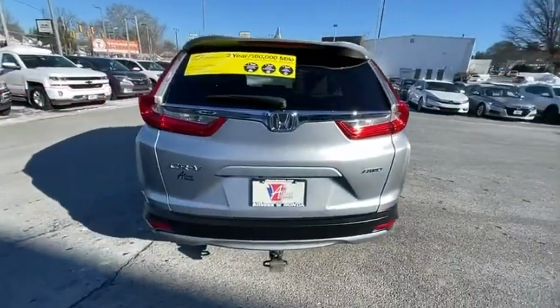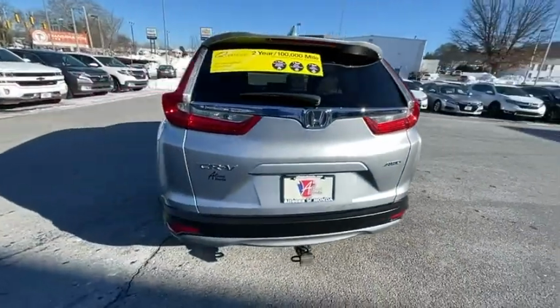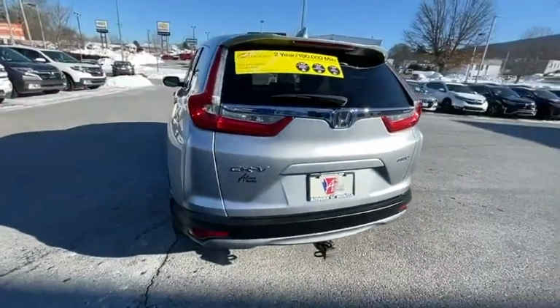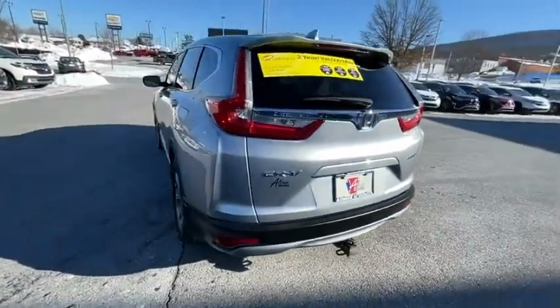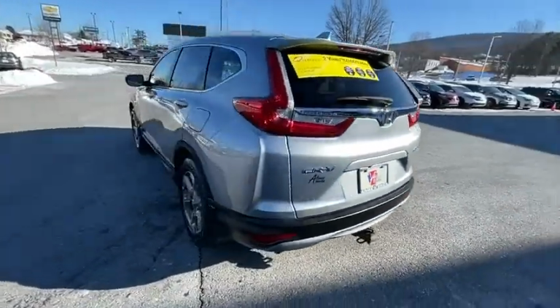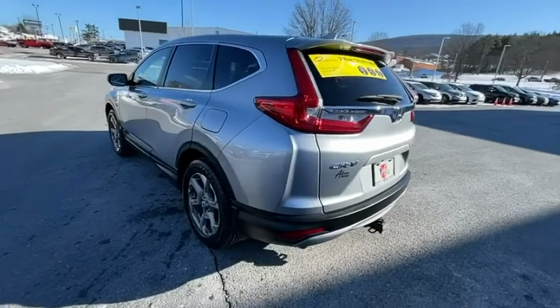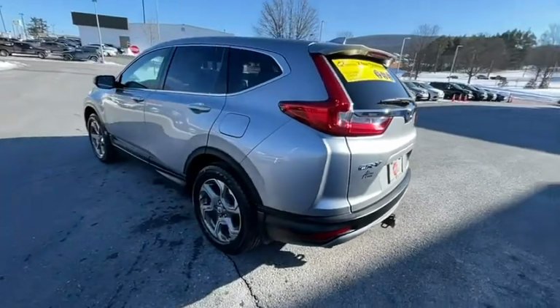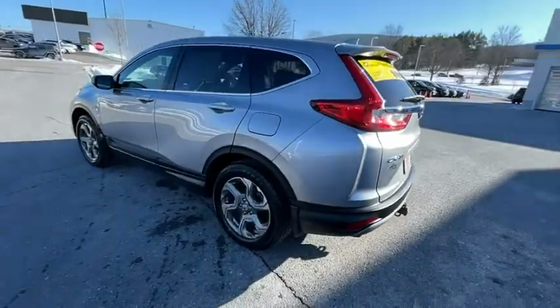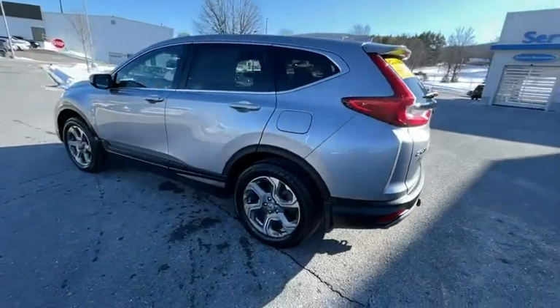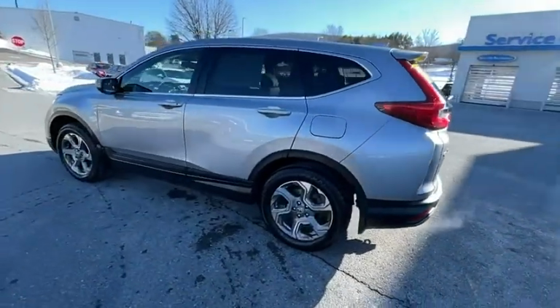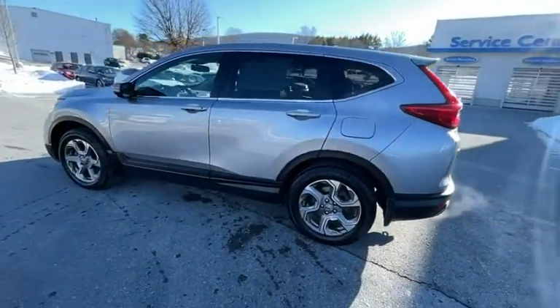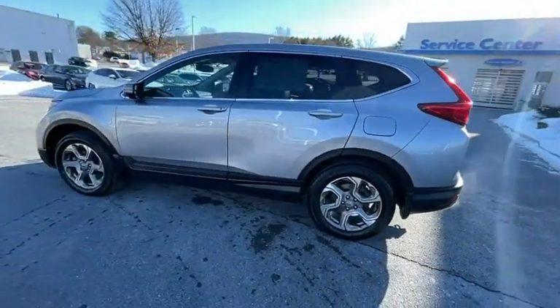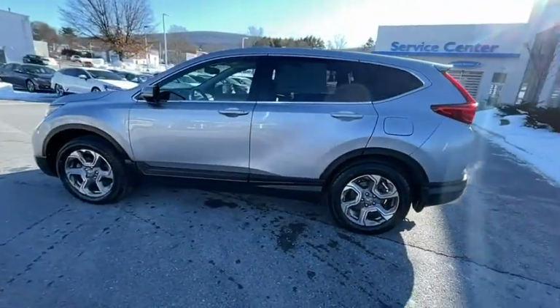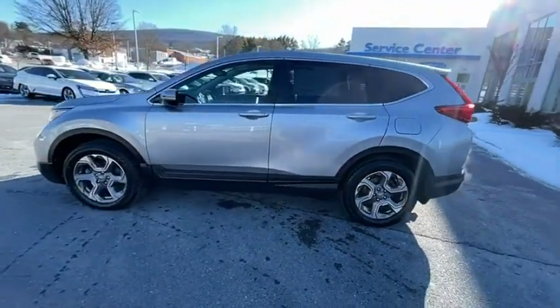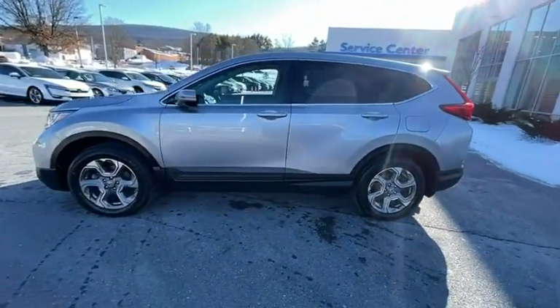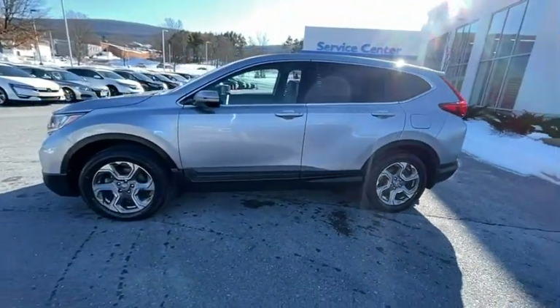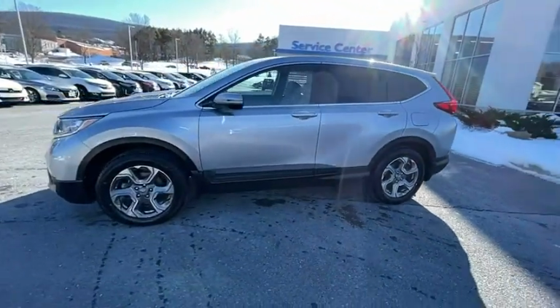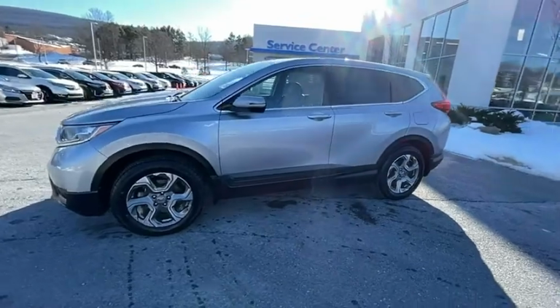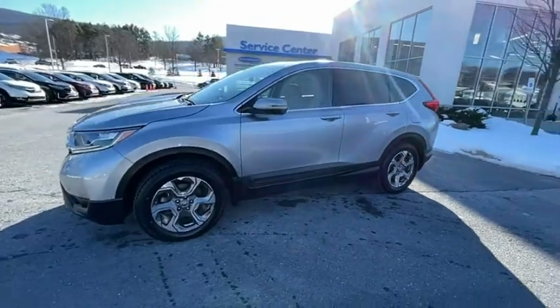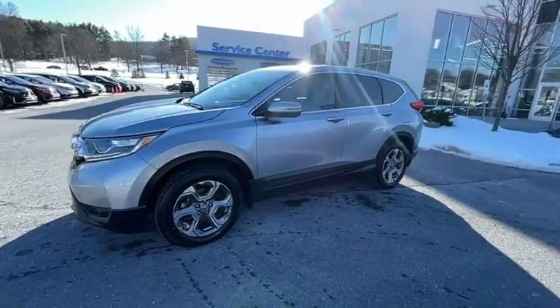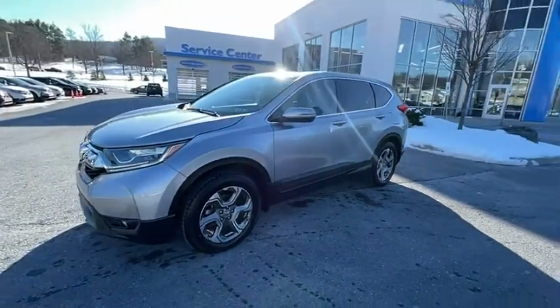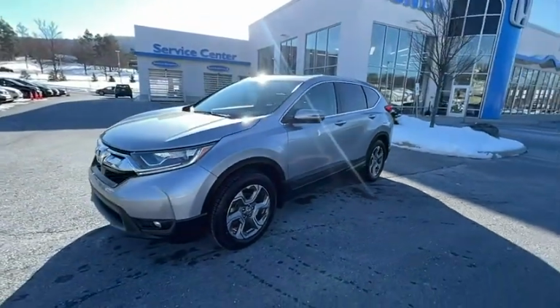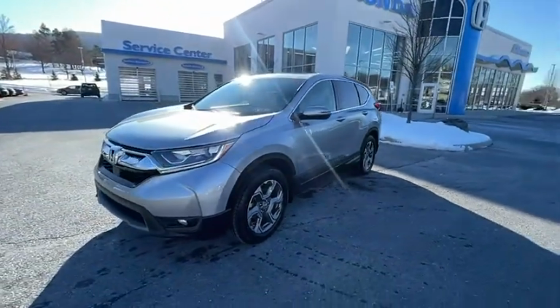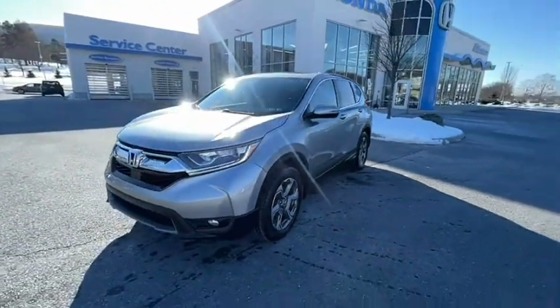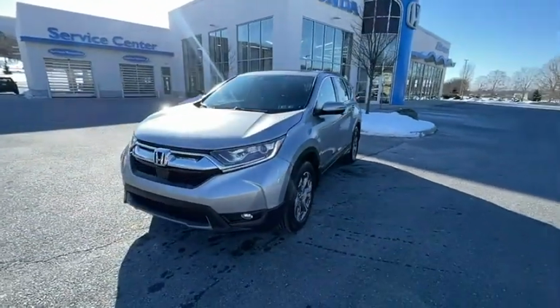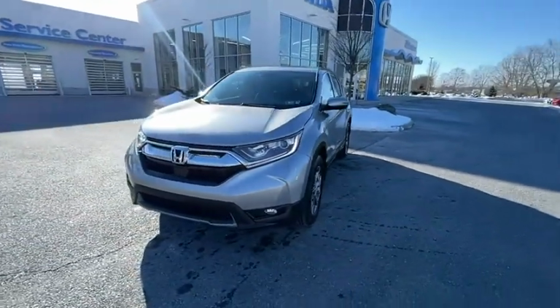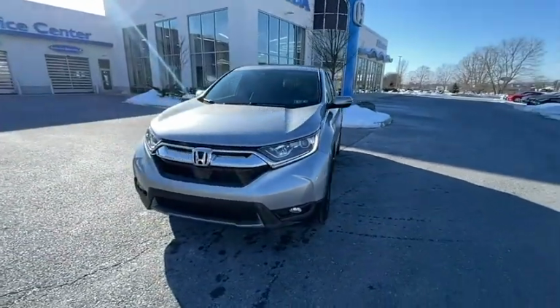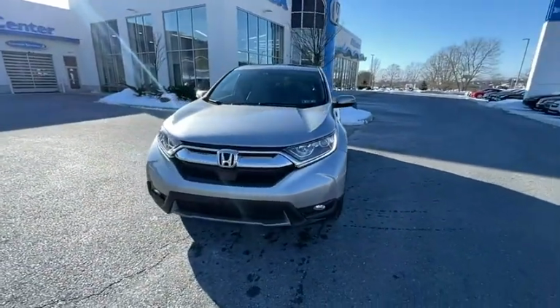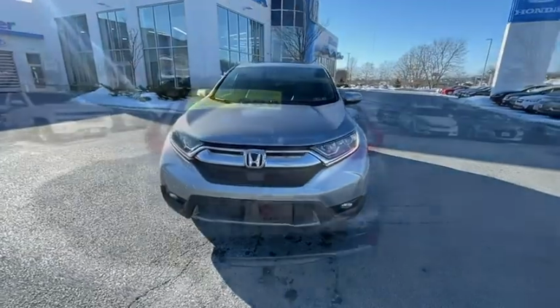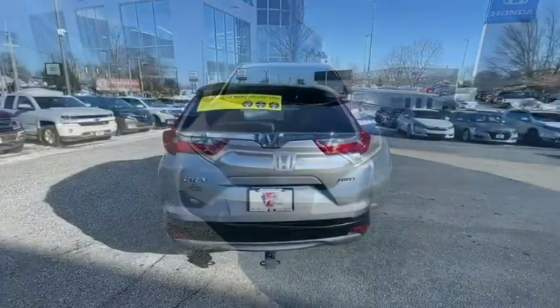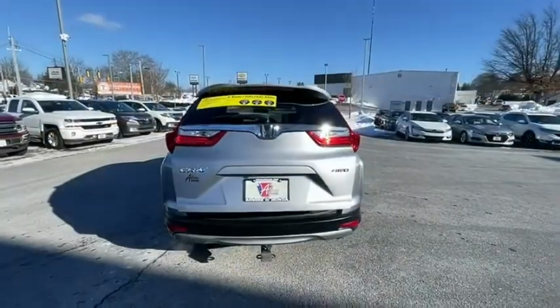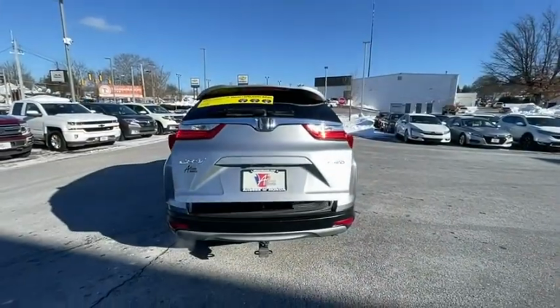This vehicle has less than 75,000 miles. Here are some of this vehicle's great options: traction control, power passenger seat, power liftgate, dual airbags, power steering, alloy wheels, four-wheel disc brakes, and eight speakers.